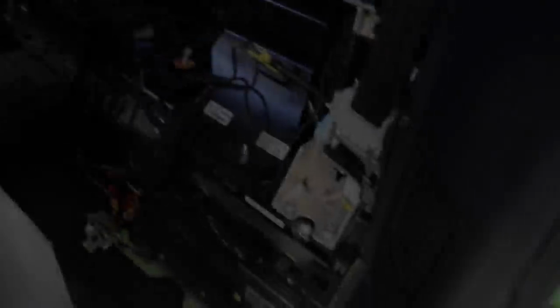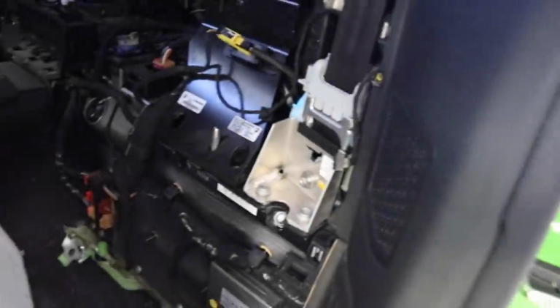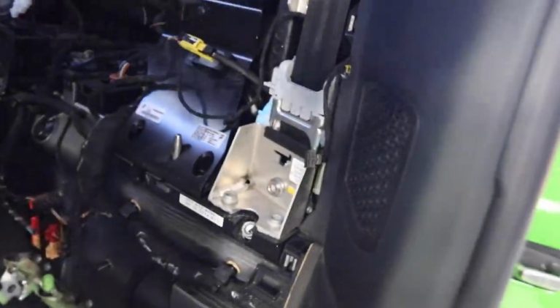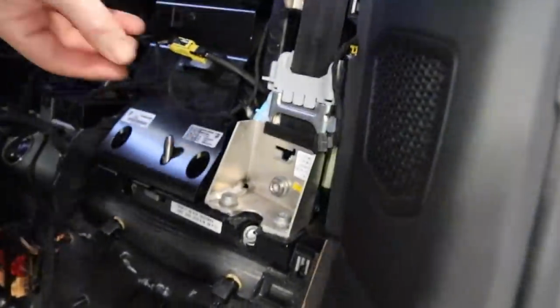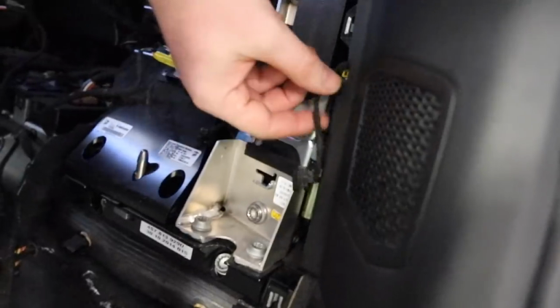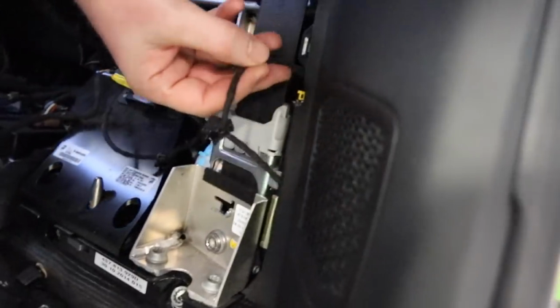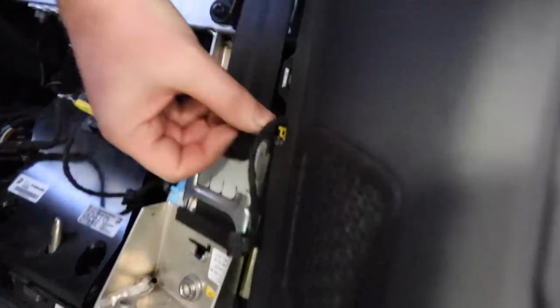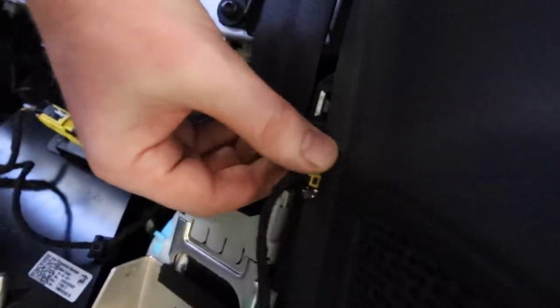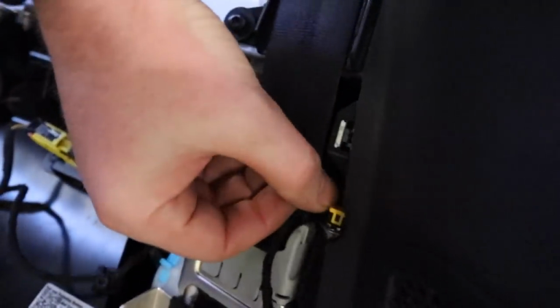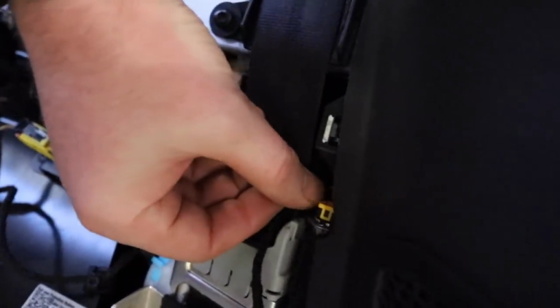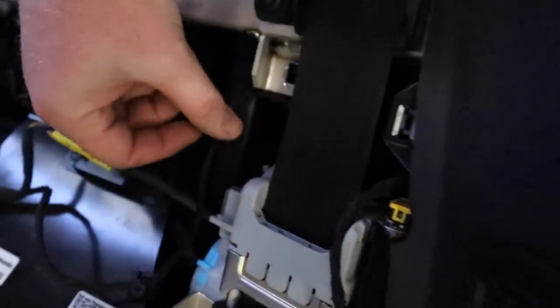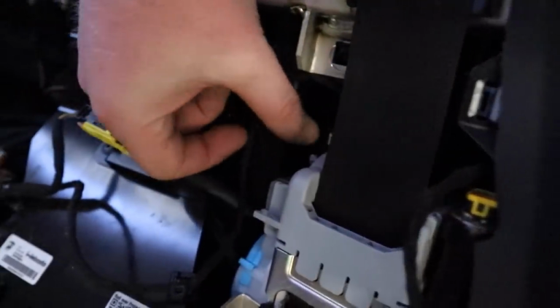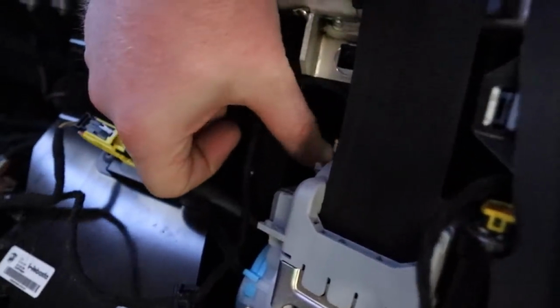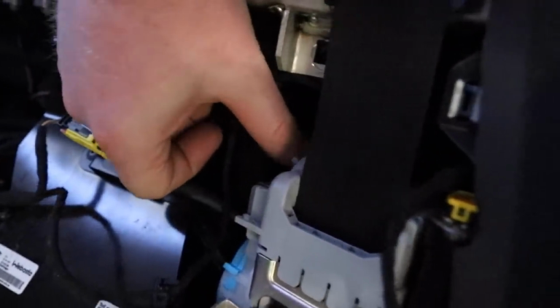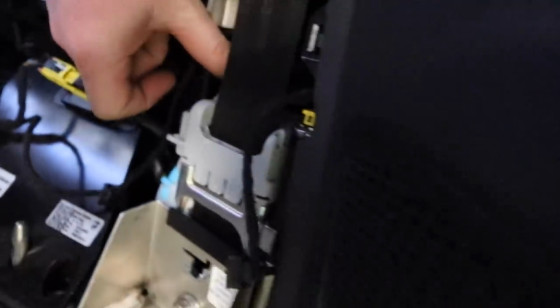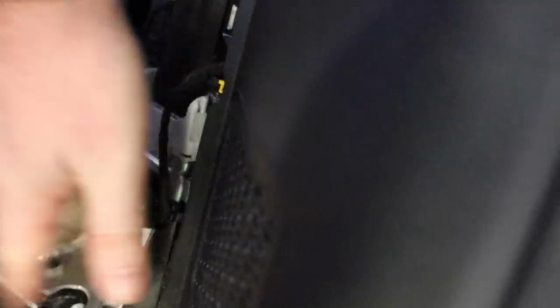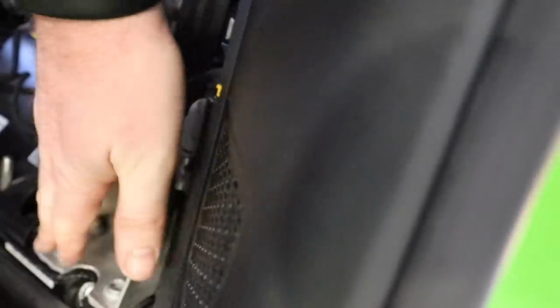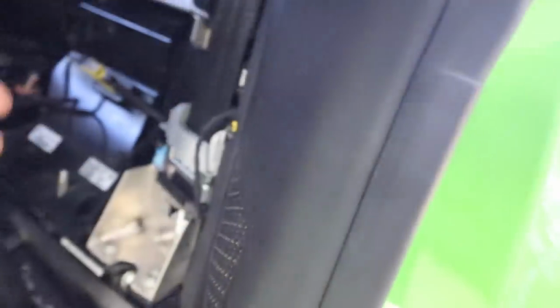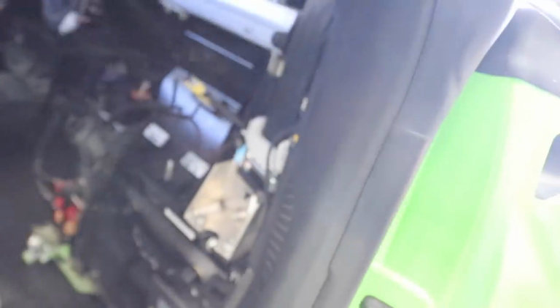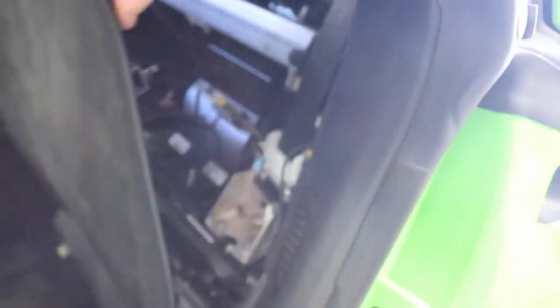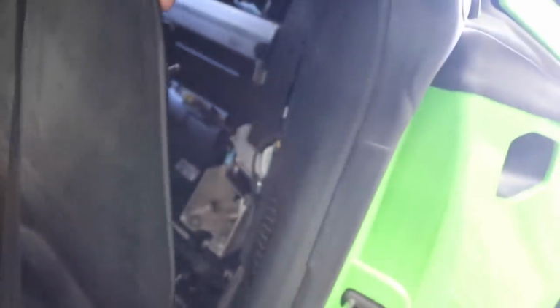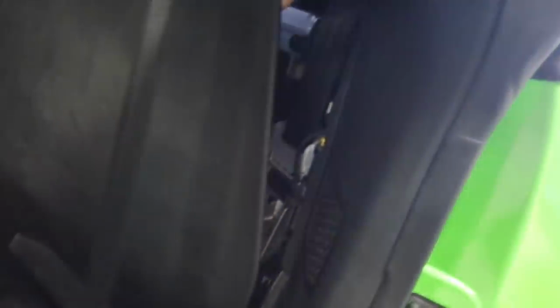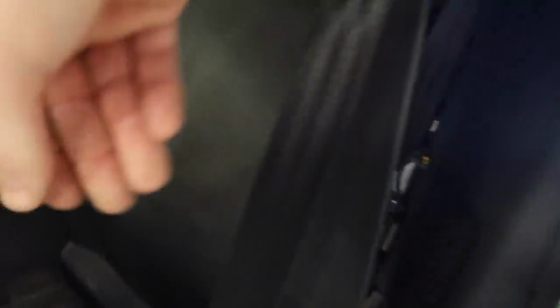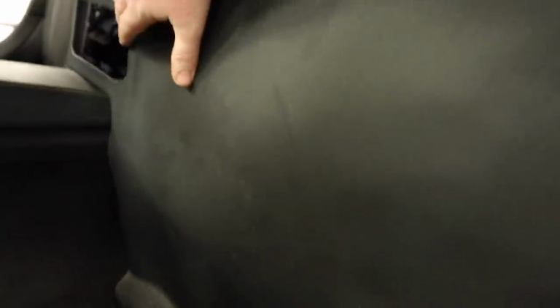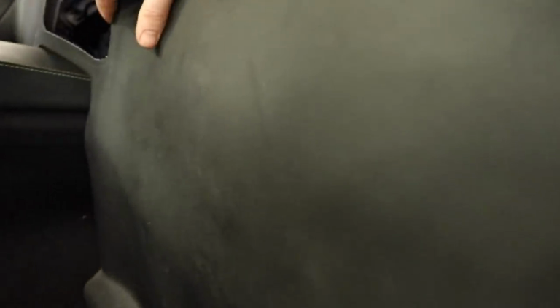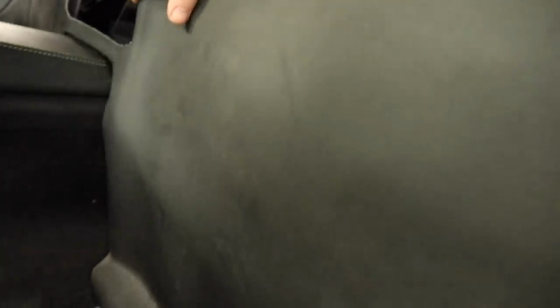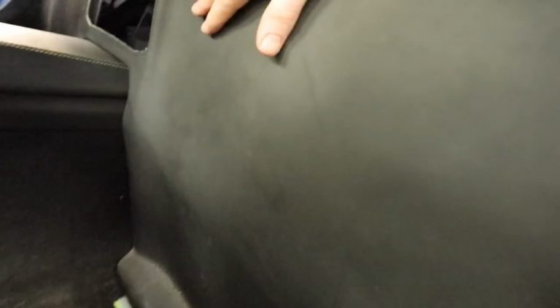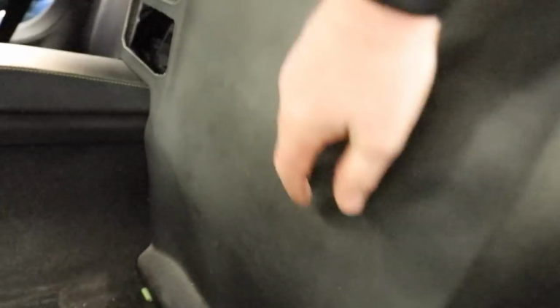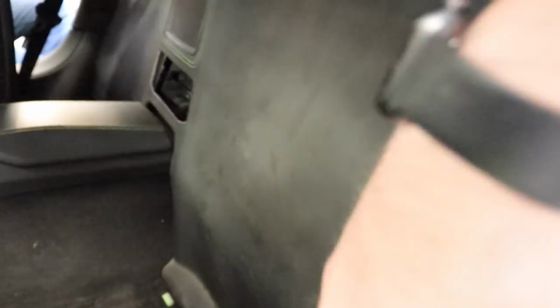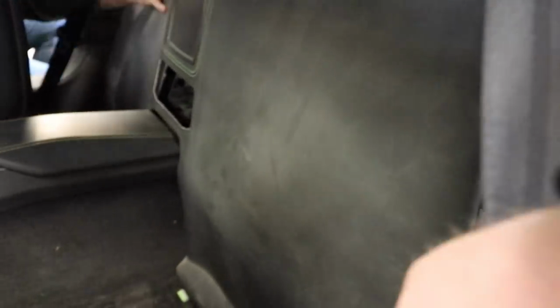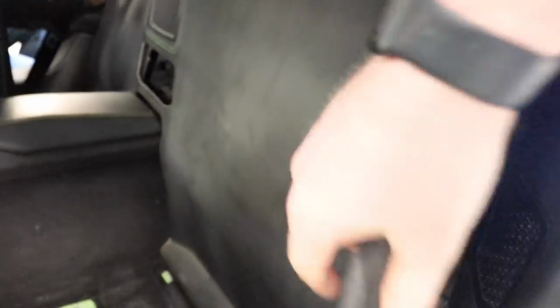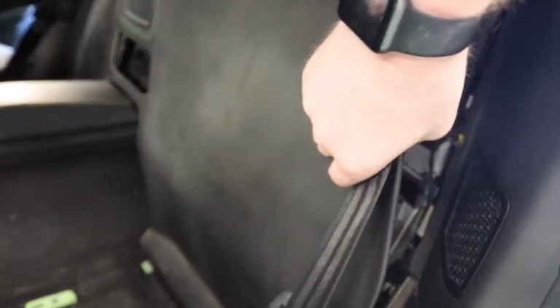Just like that our belt is reinstalled — you can see it's connected up right here and right here. The two pyro devices are armed and good to go, so we're gonna throw this backwards and get it clipped back in for the last time.